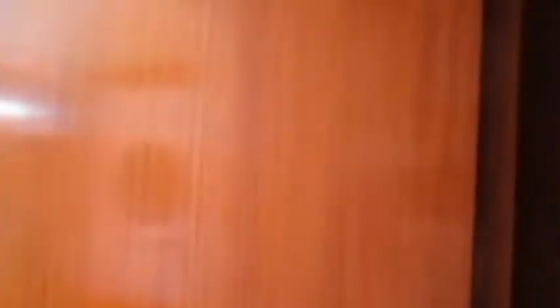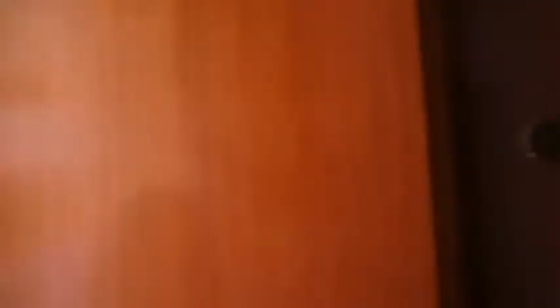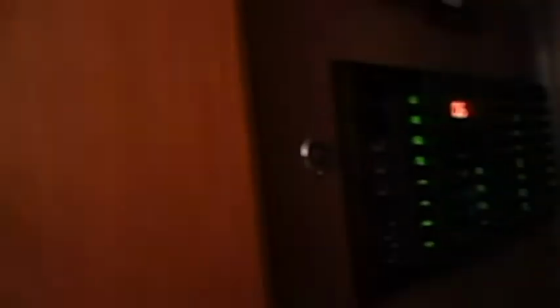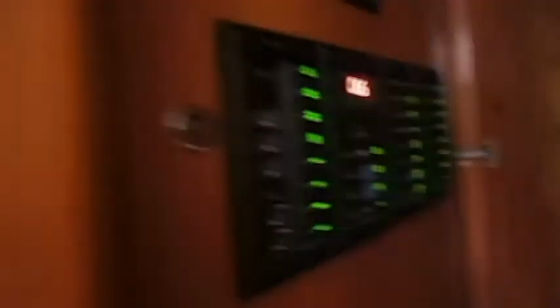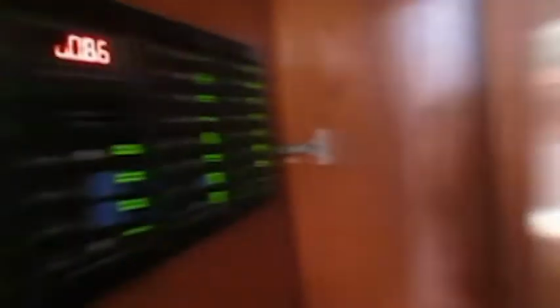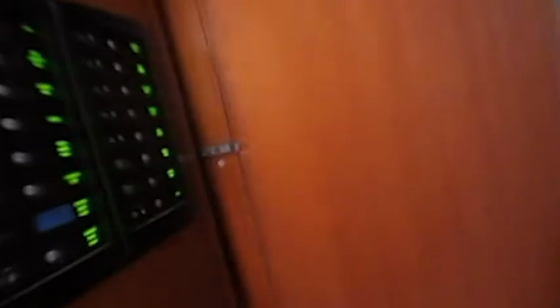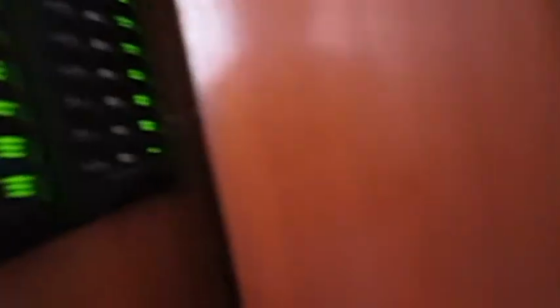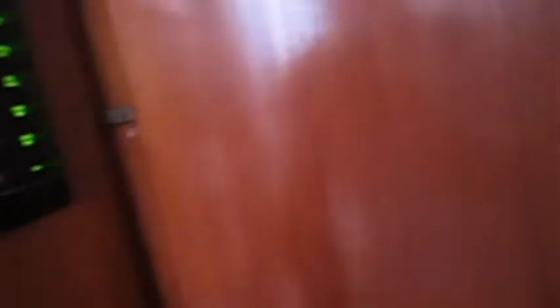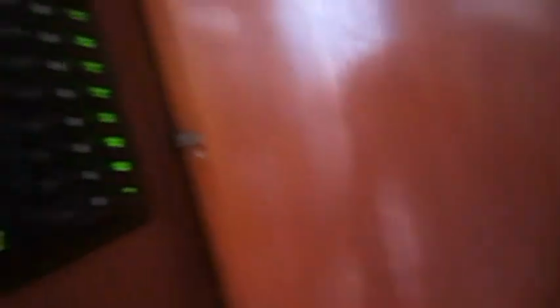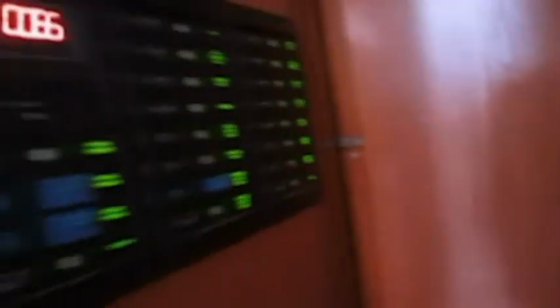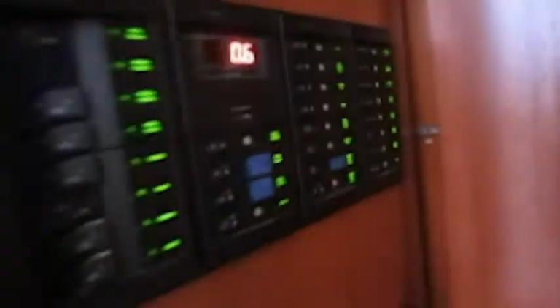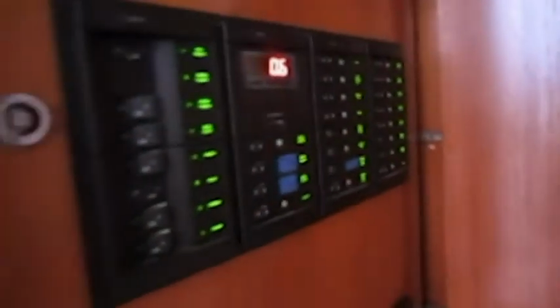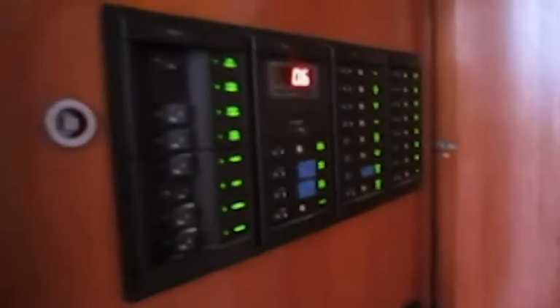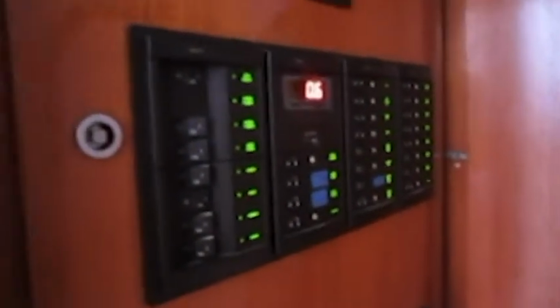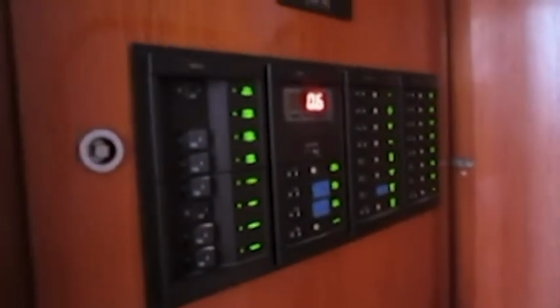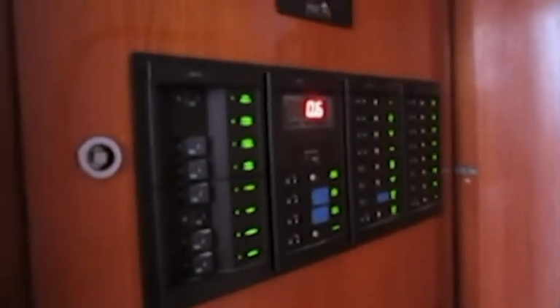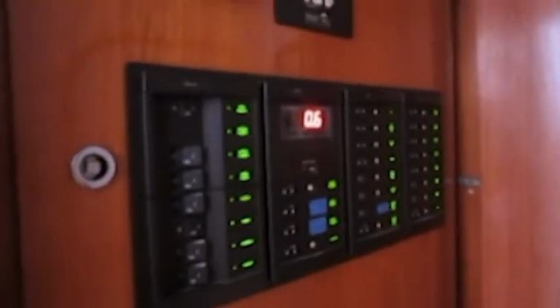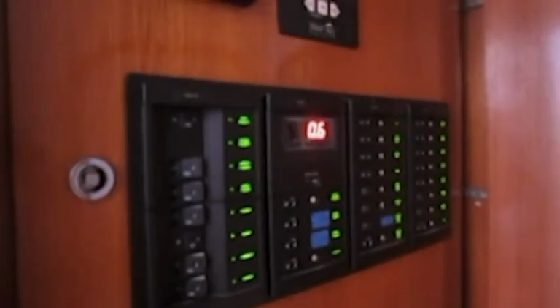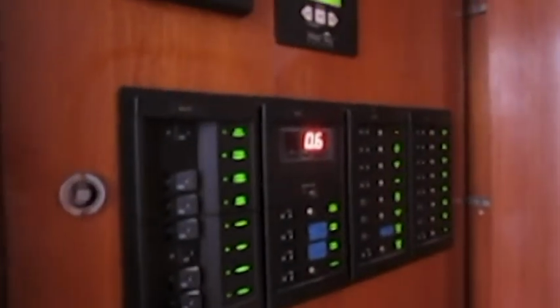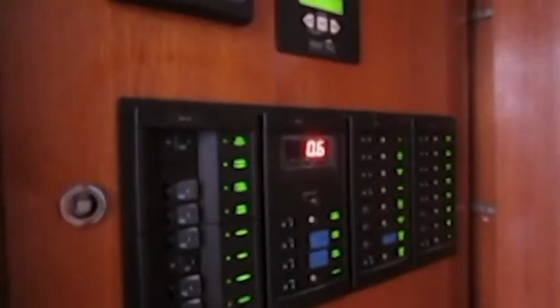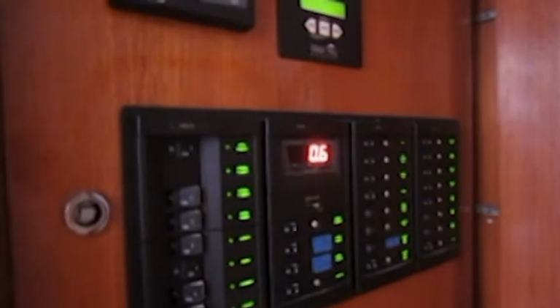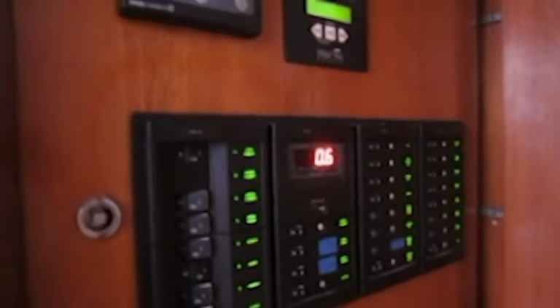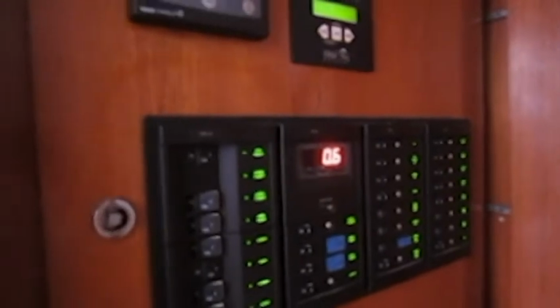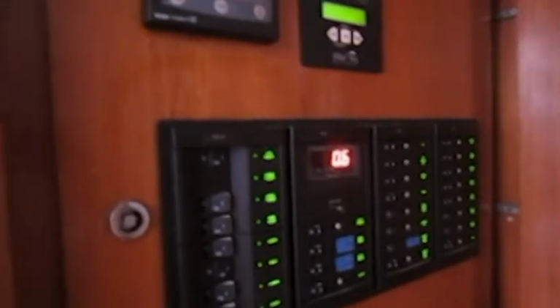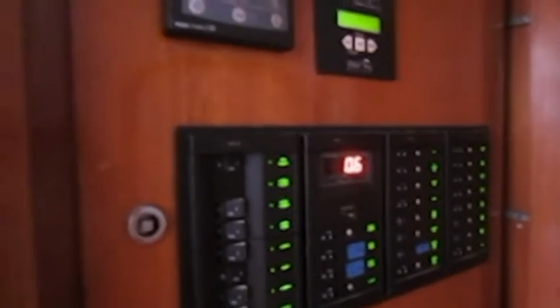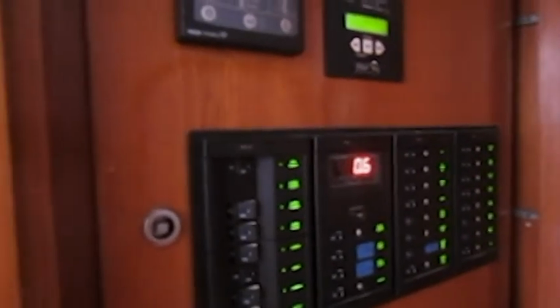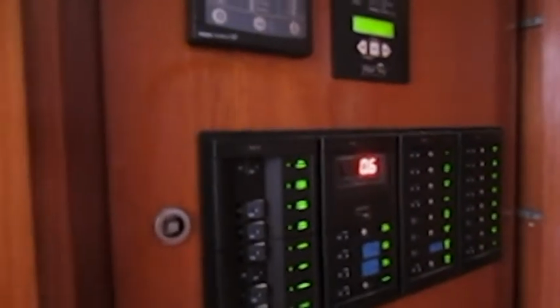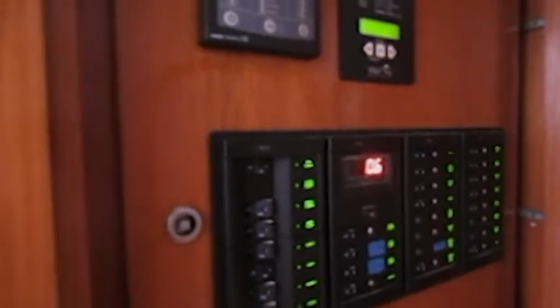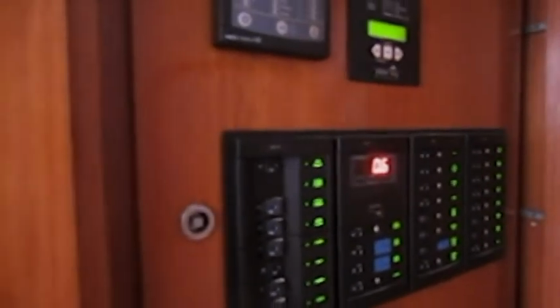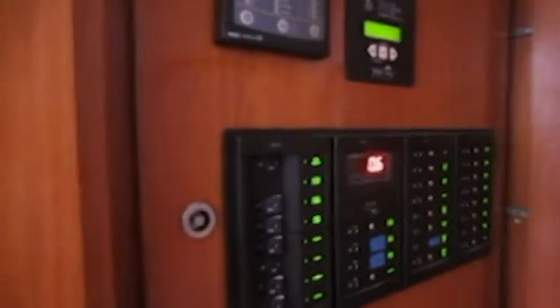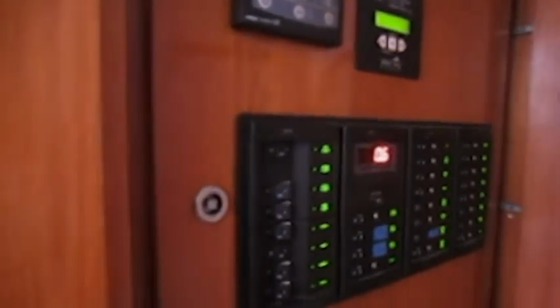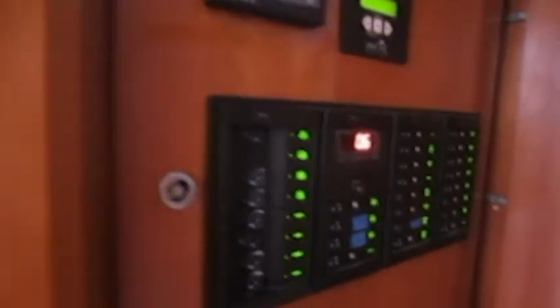Back here we've got a new 12-volt panel — a new electrical panel. The boat was rewired as well in 2012.